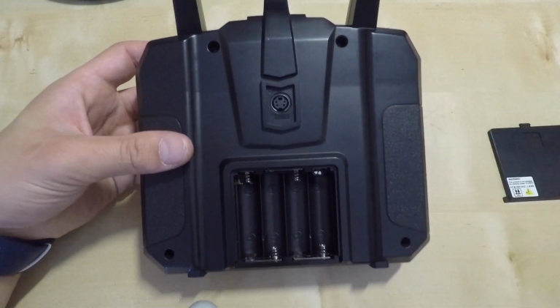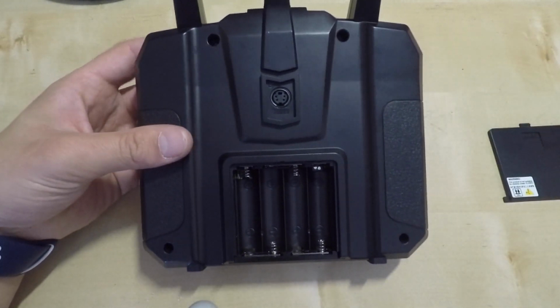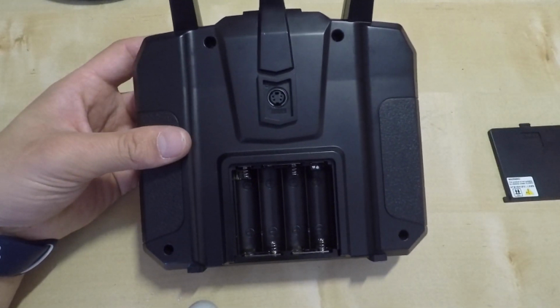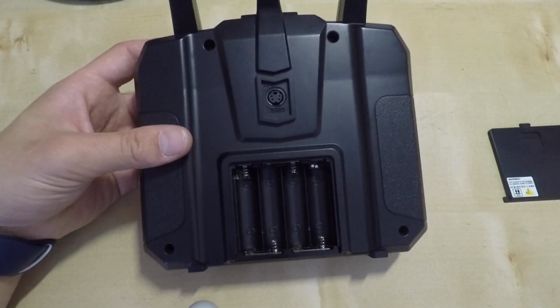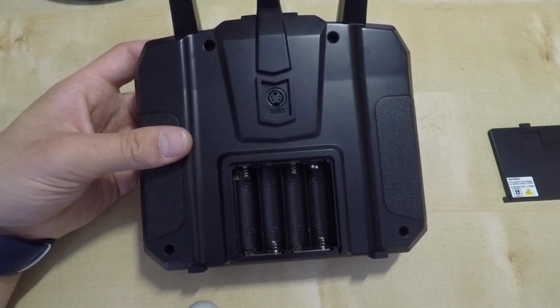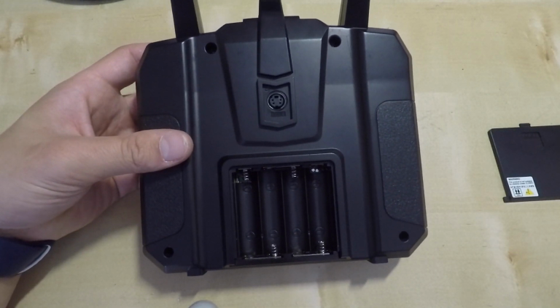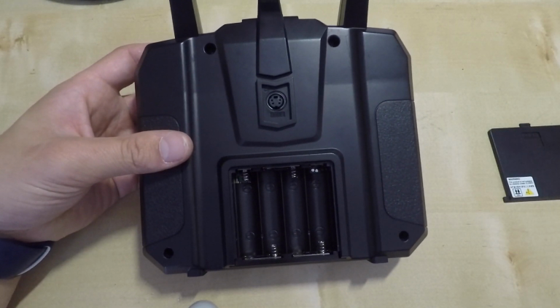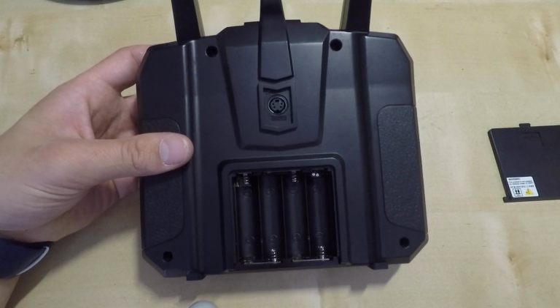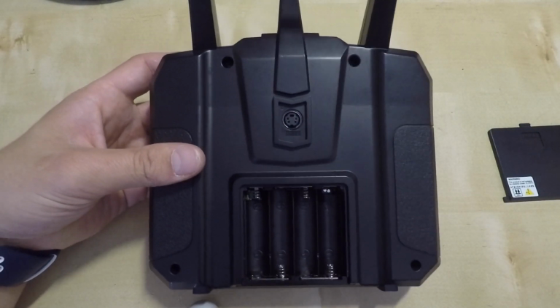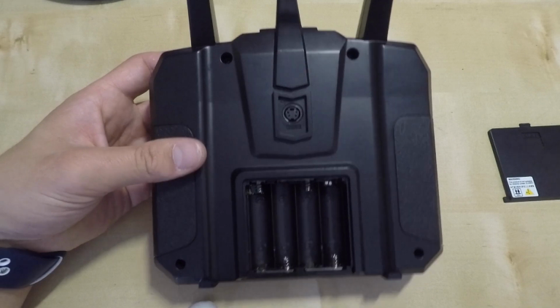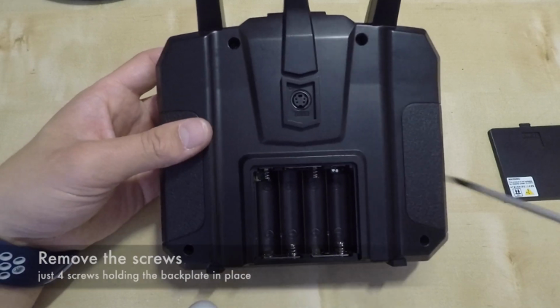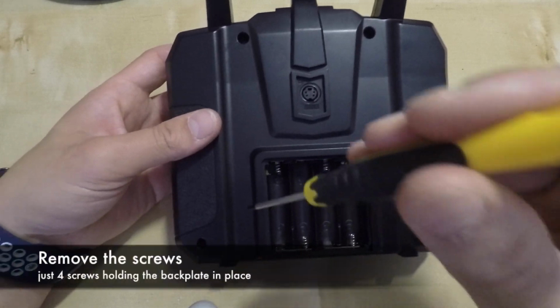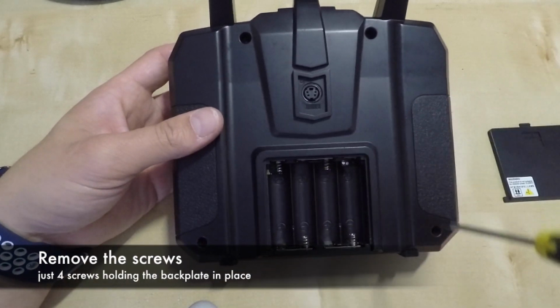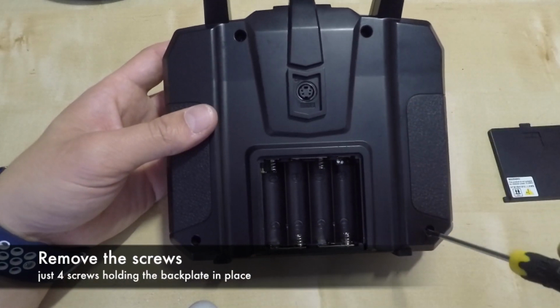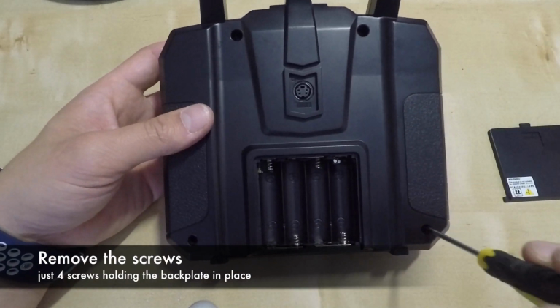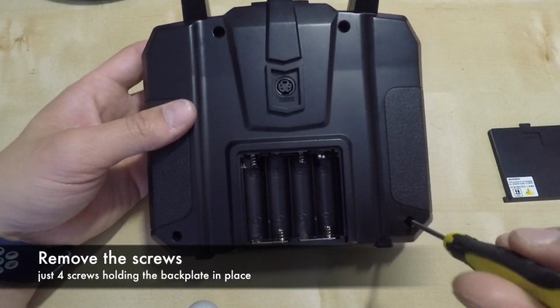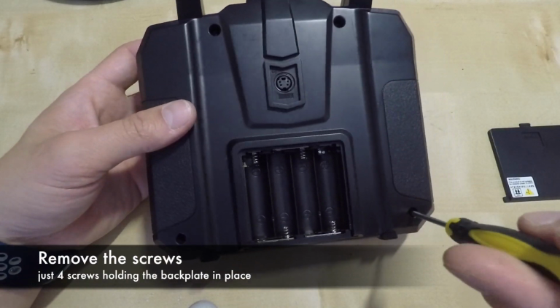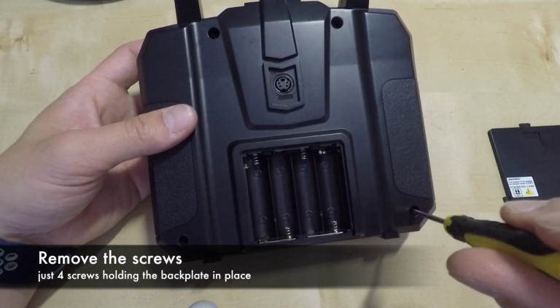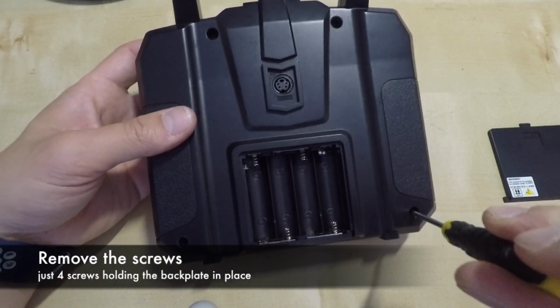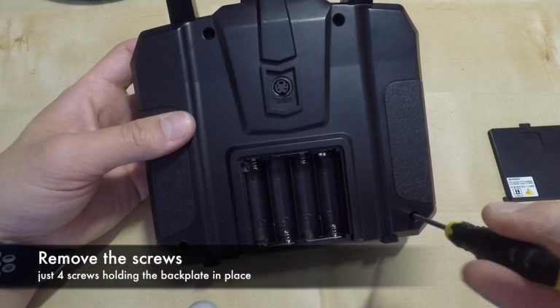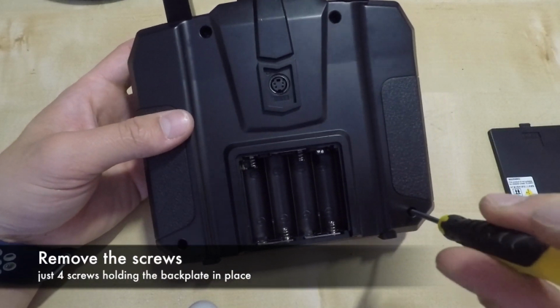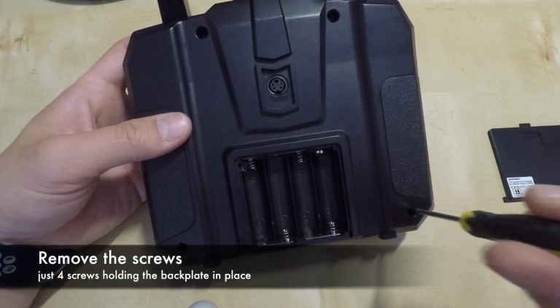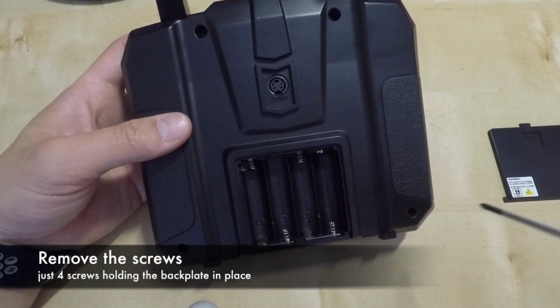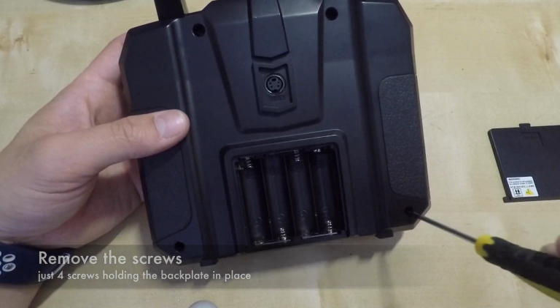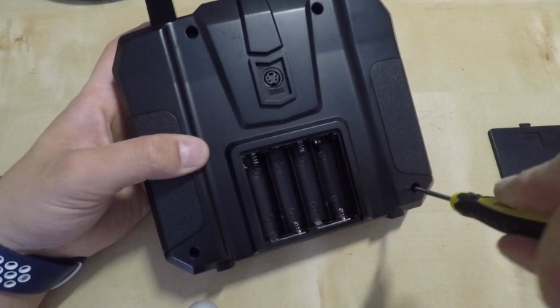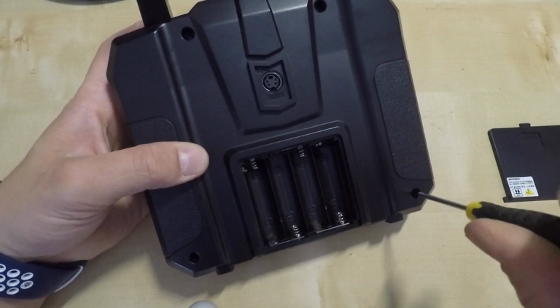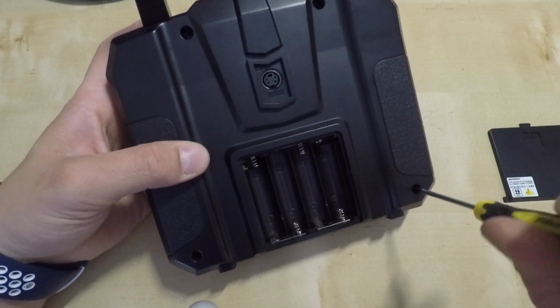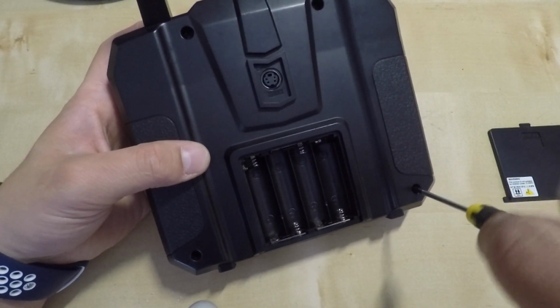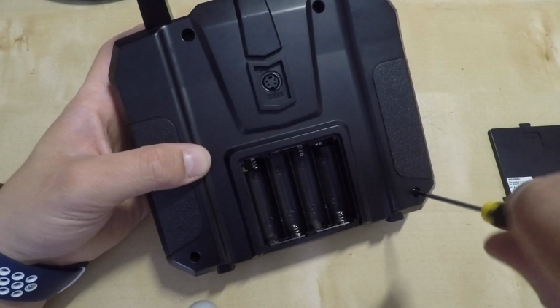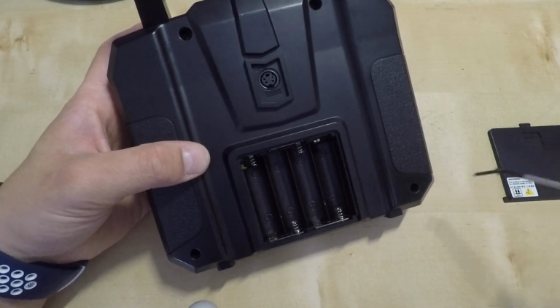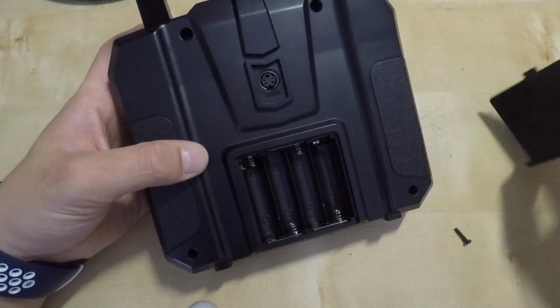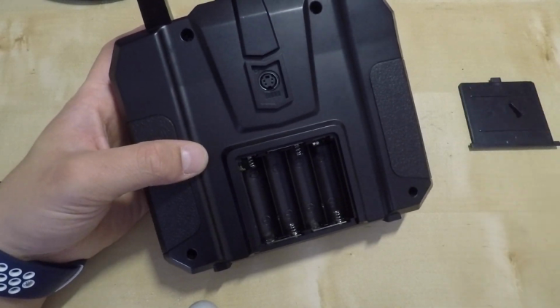After removing the batteries we just need to remove the back screws. We have four screws on the back plate and this is what stands between us and the inside of the transmitter.